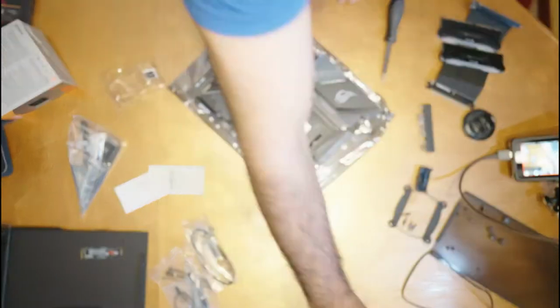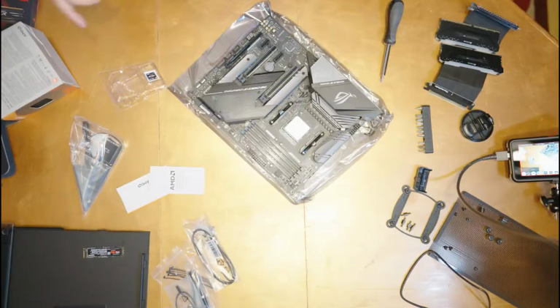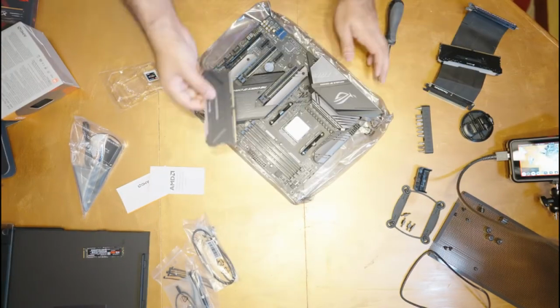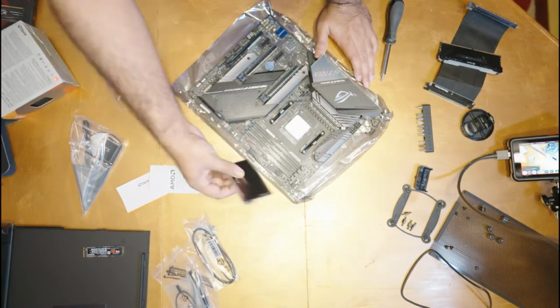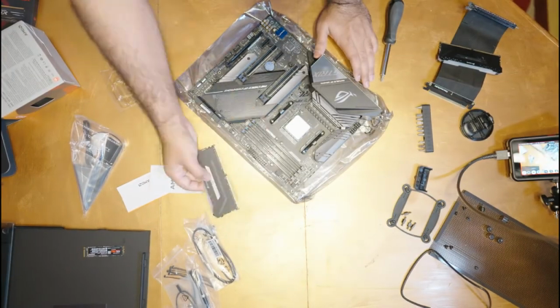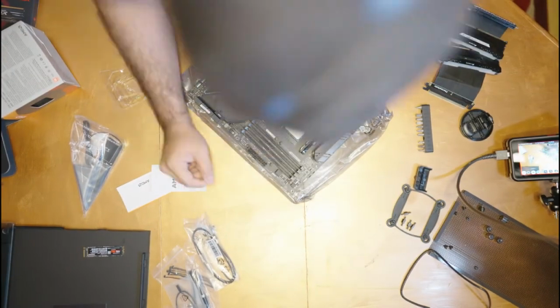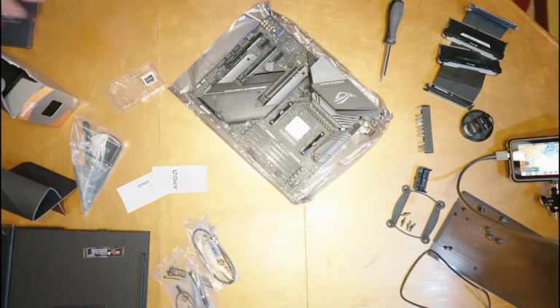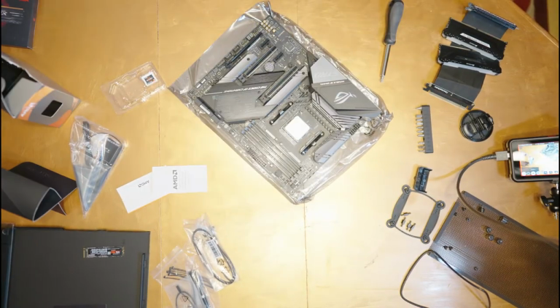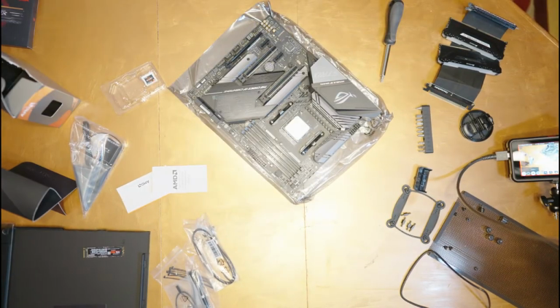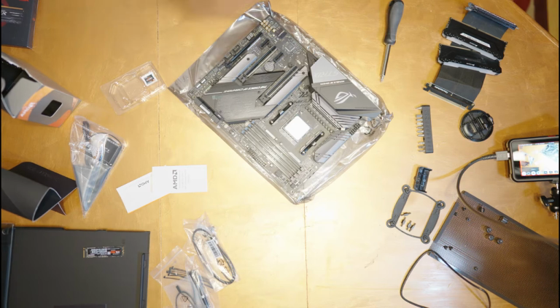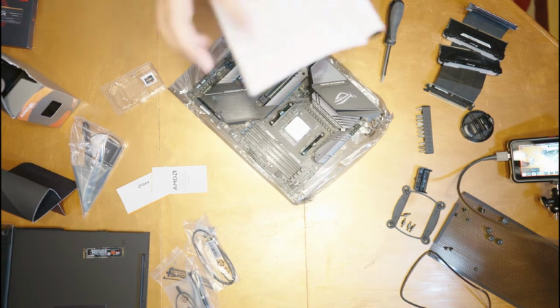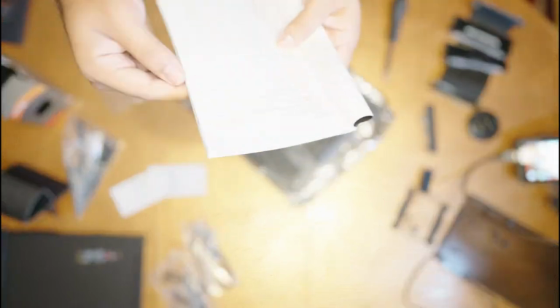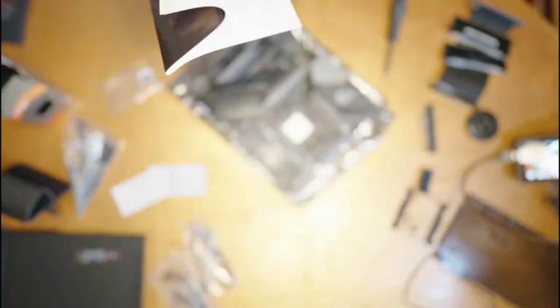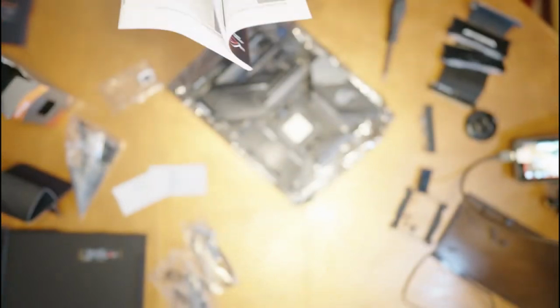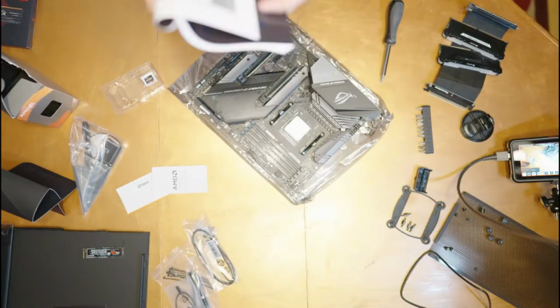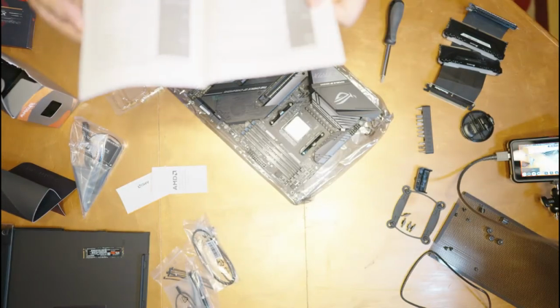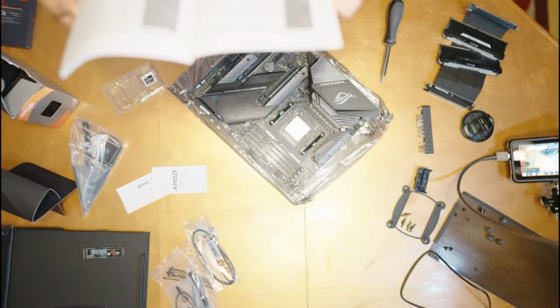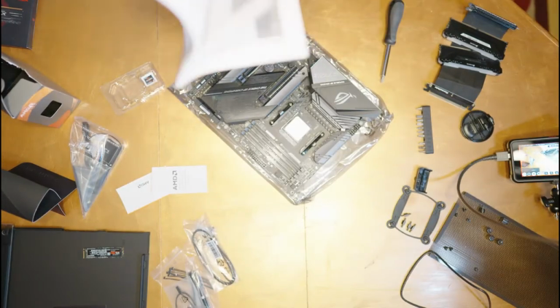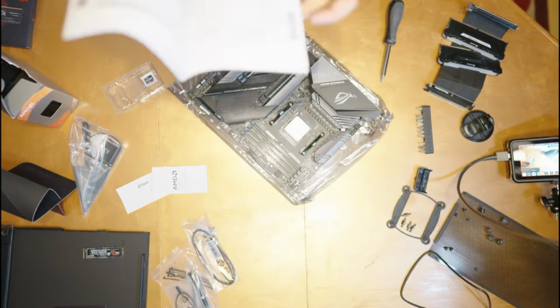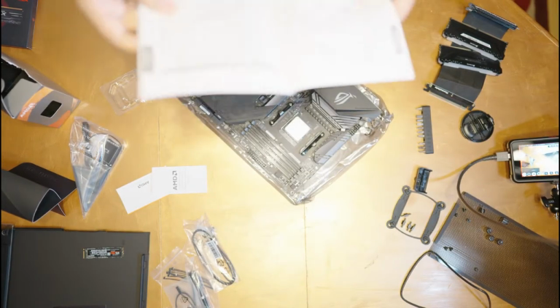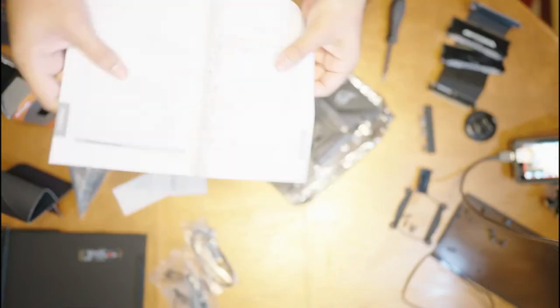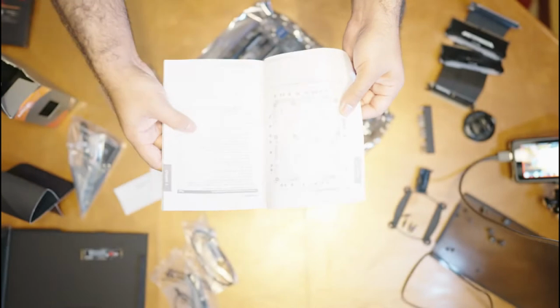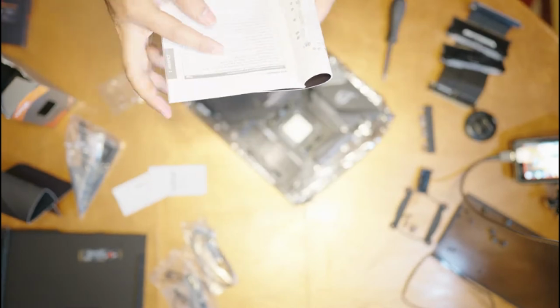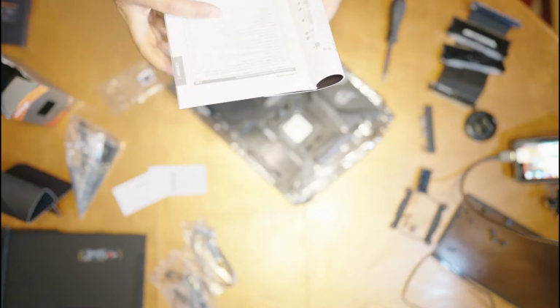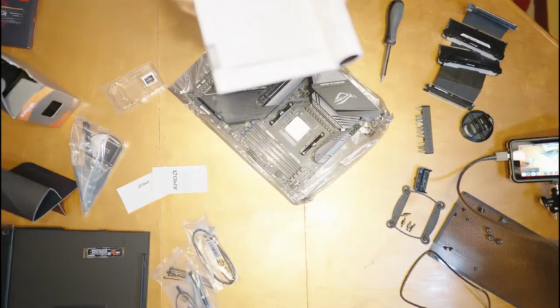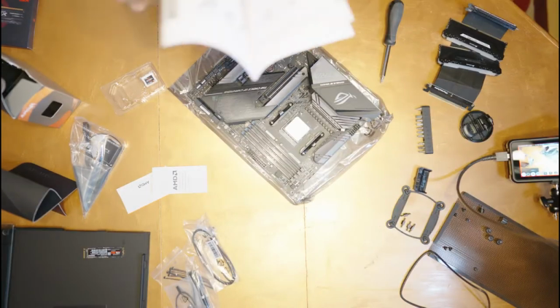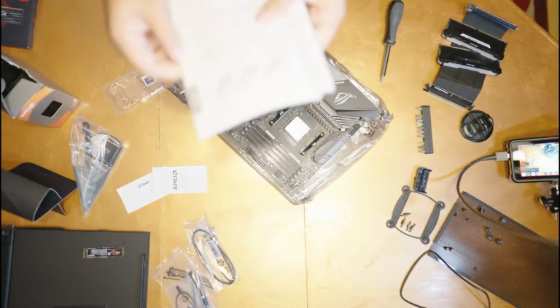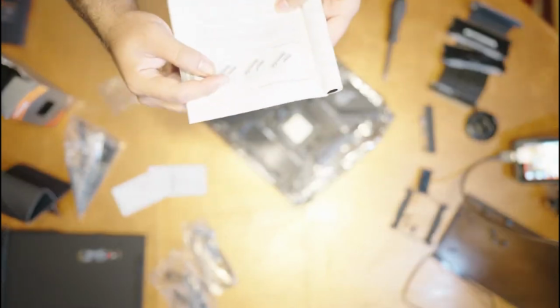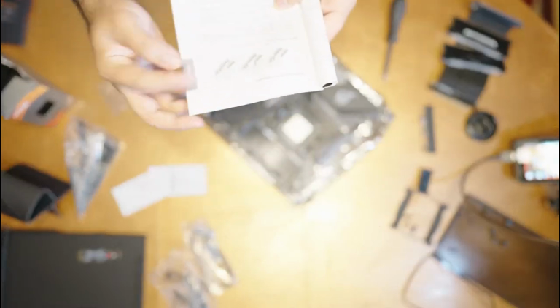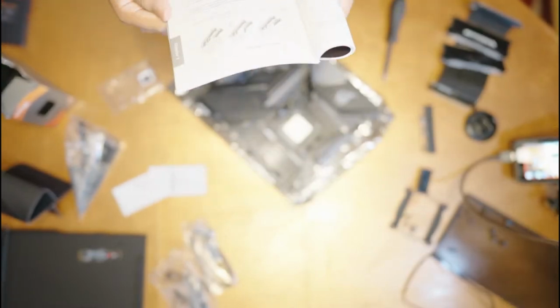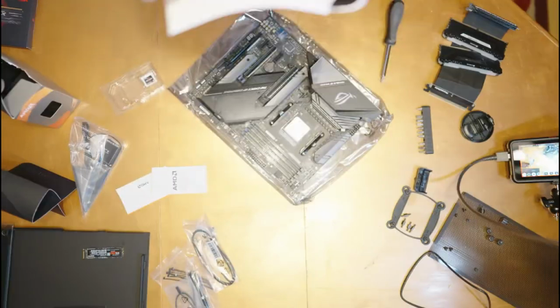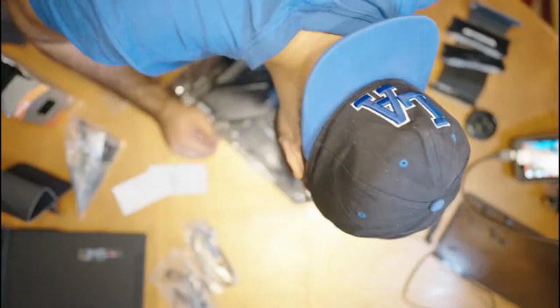If you're installing fewer RAM sticks than your motherboard can handle, always confirm with your manual where to put them, because certain slots give better performance than others. In our case, having them in slots 2 and 4 is what the manual recommends, and that's what we're going to do.